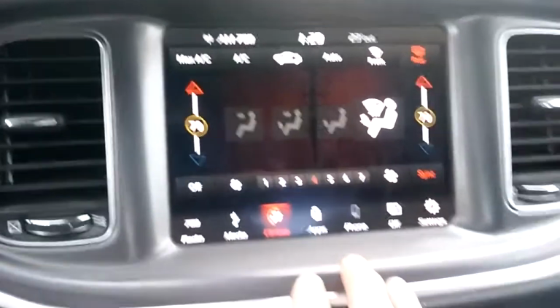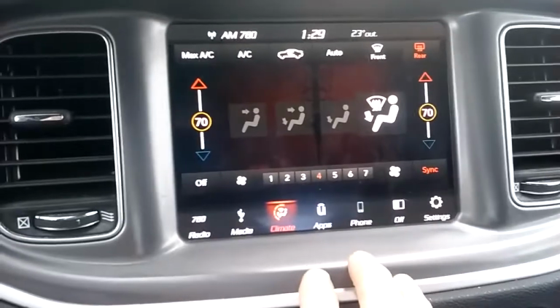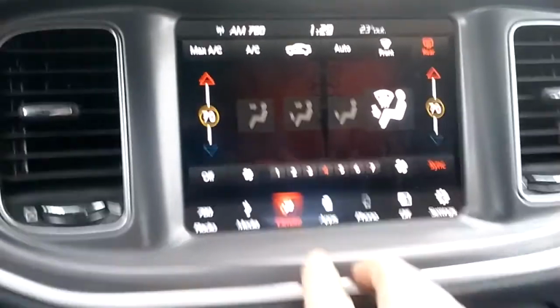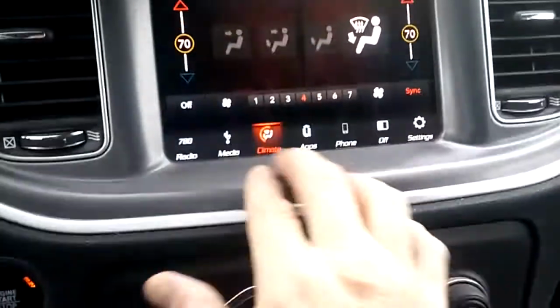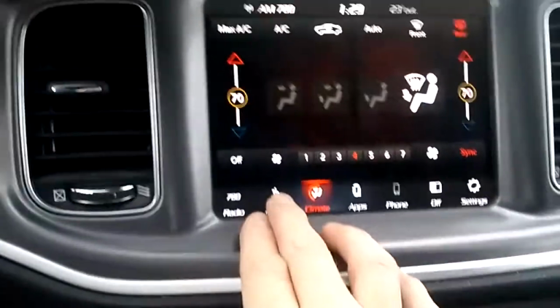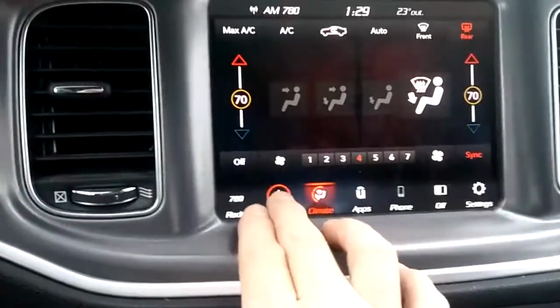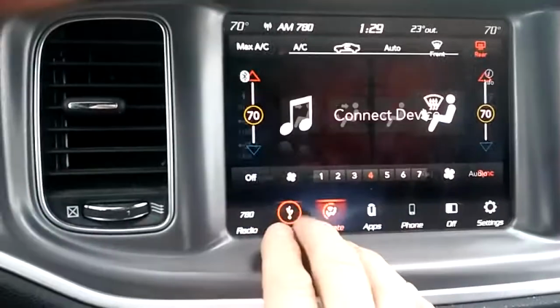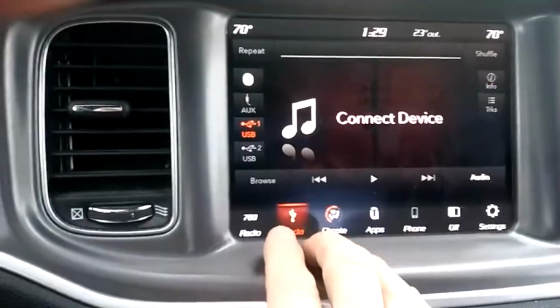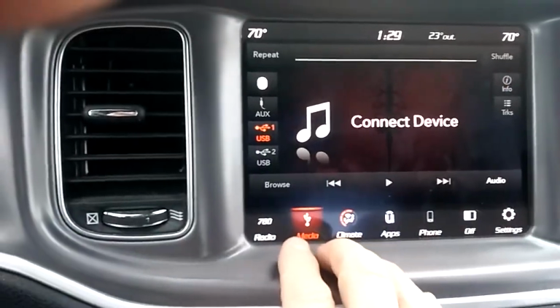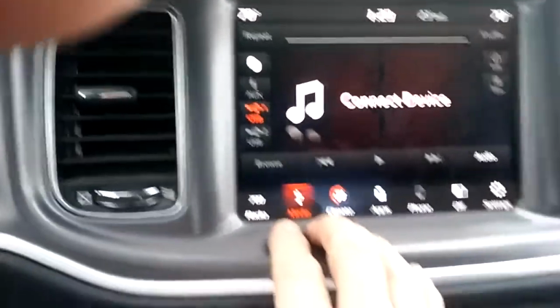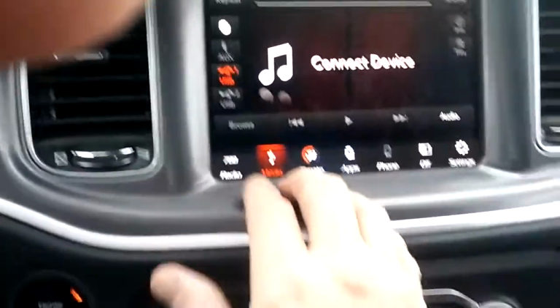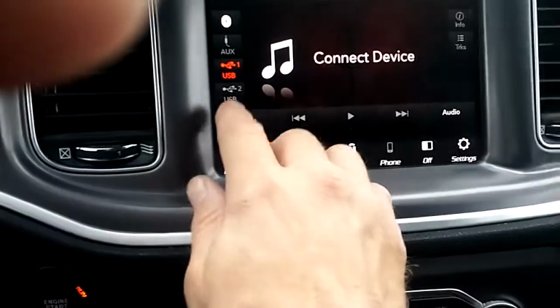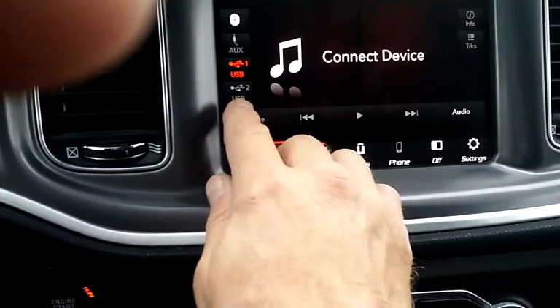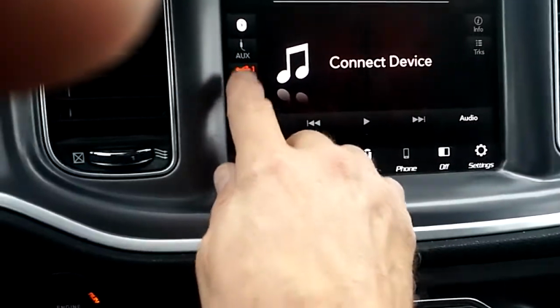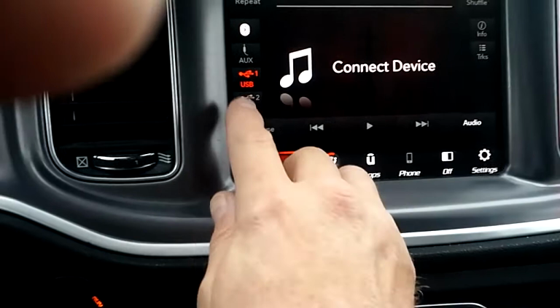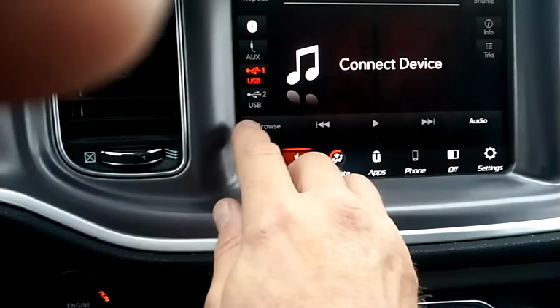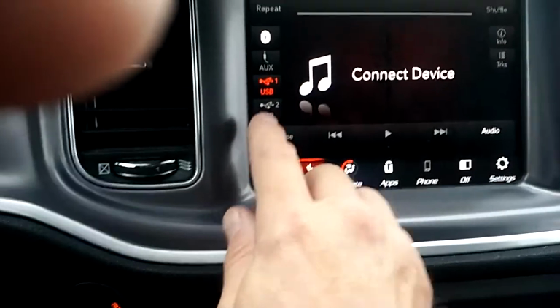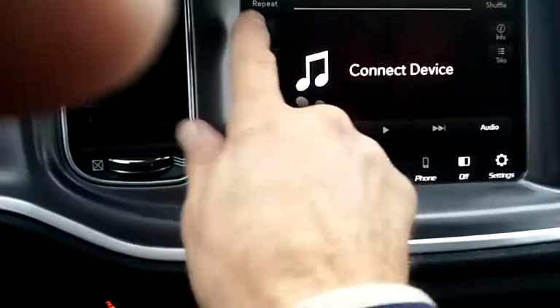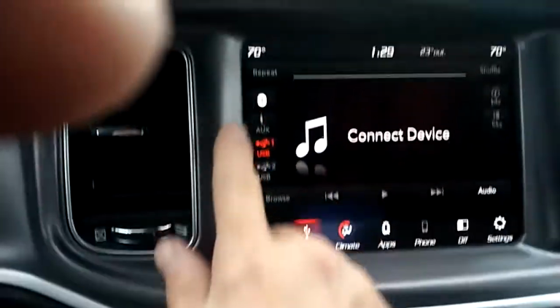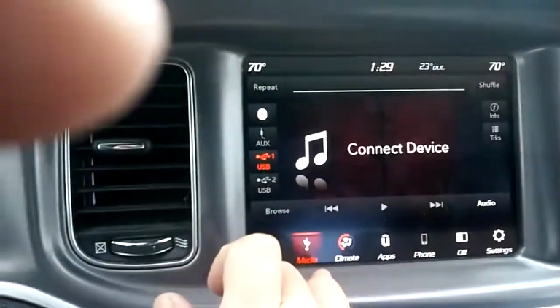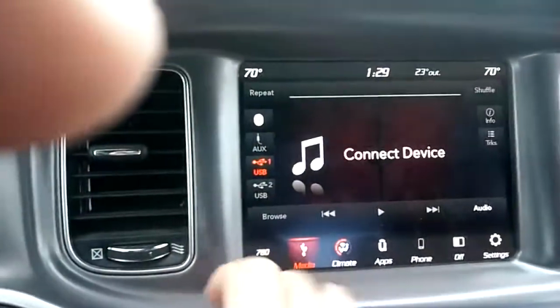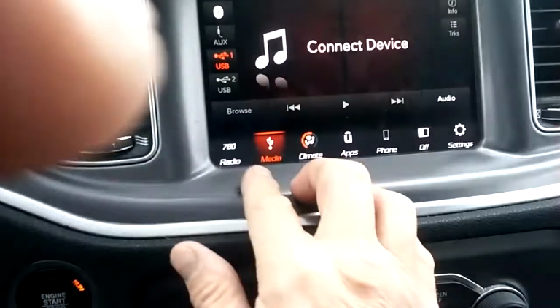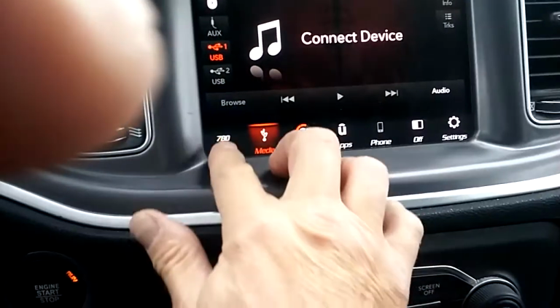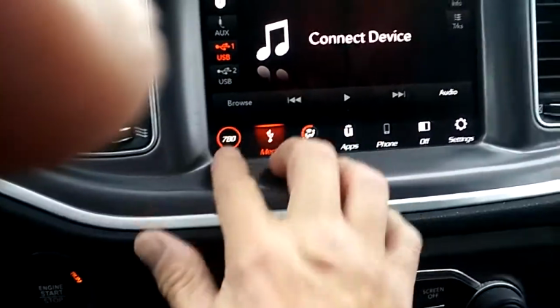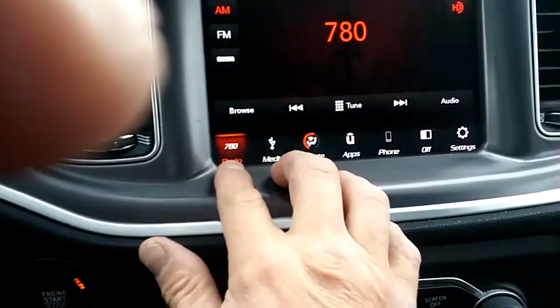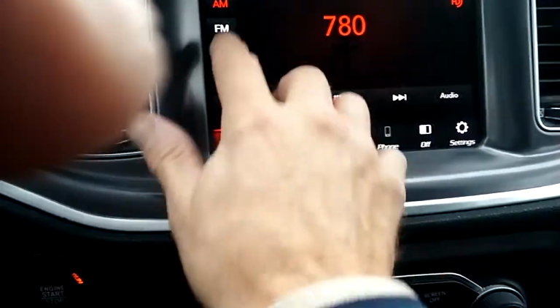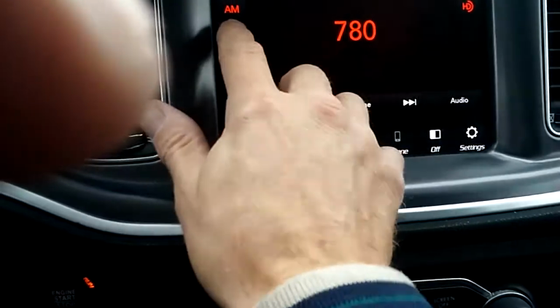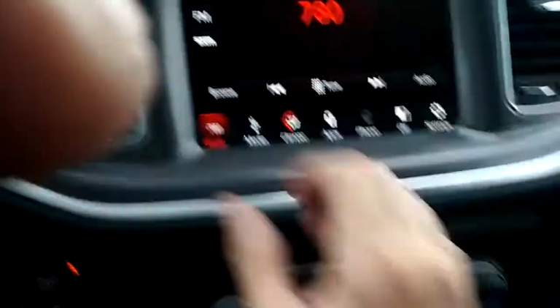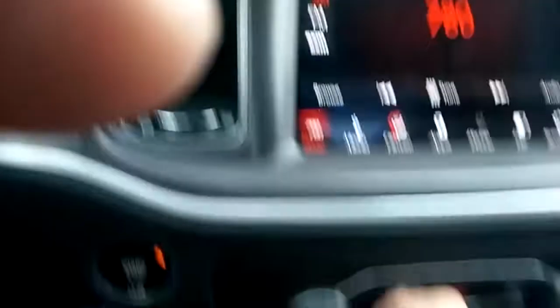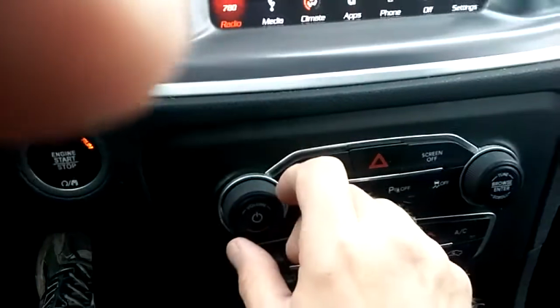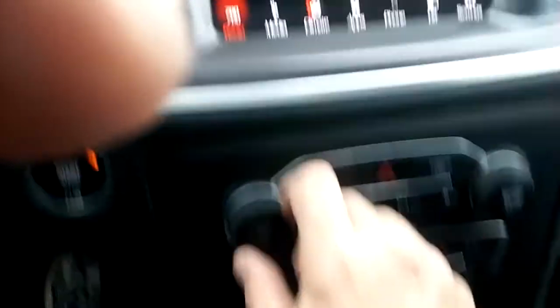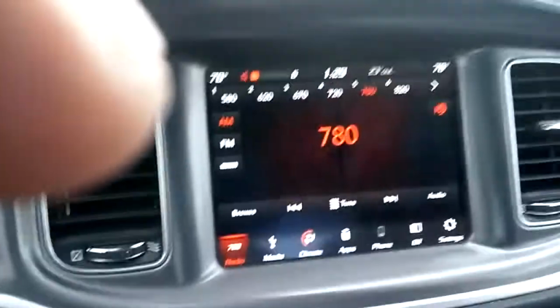Right now we're in the climate section. You can go to media, and it tells you everything you have: auxiliary, USB, Bluetooth. I don't have anything hooked up right now. Then we've got the radio — AM, FM — got your dial here.